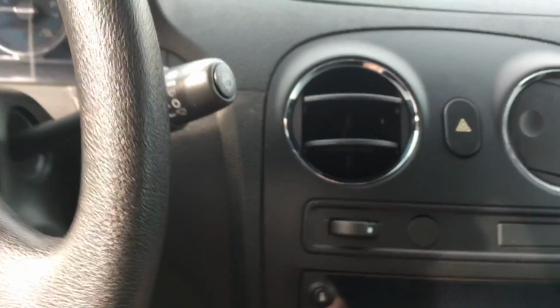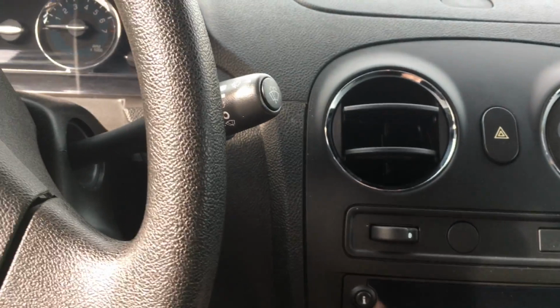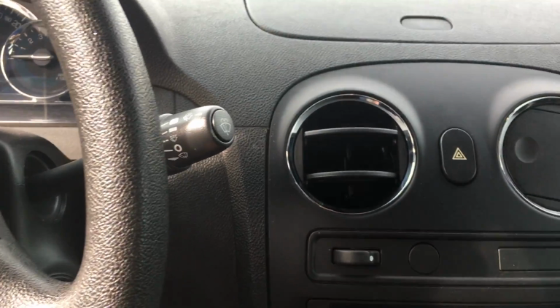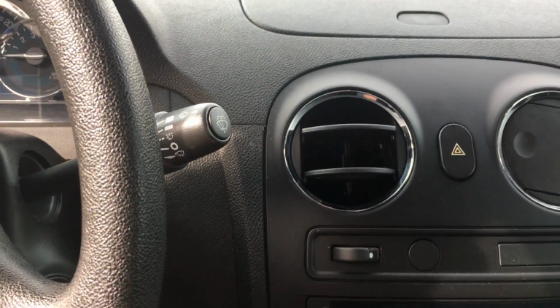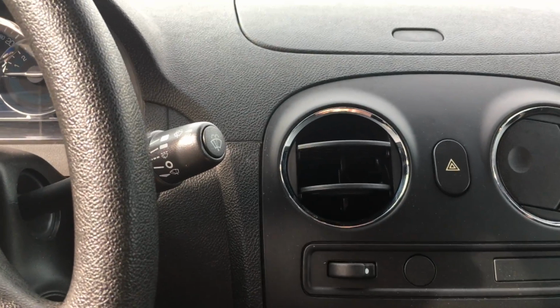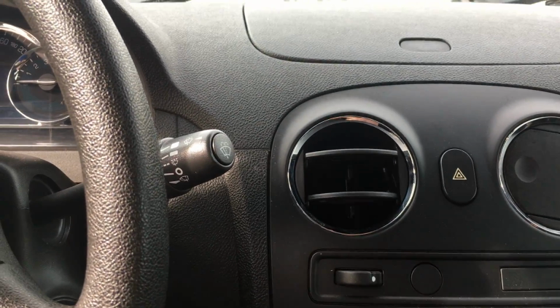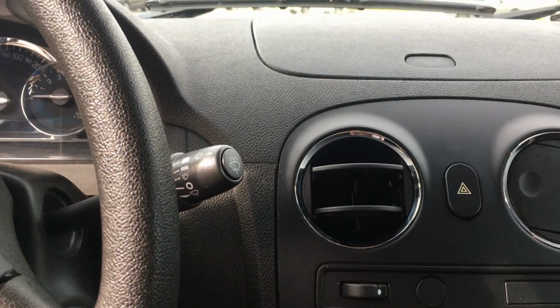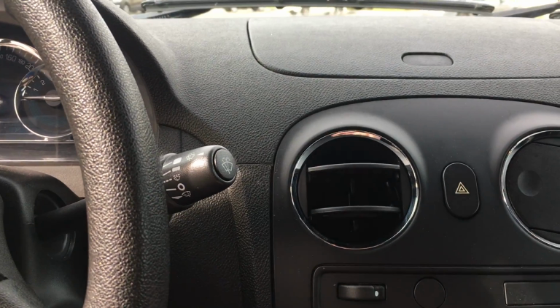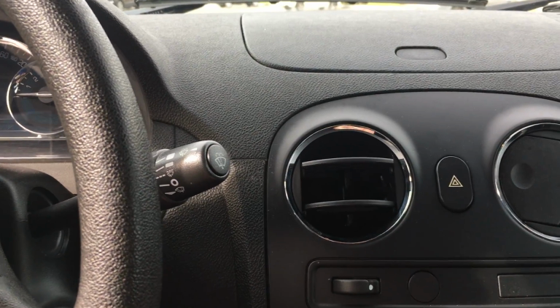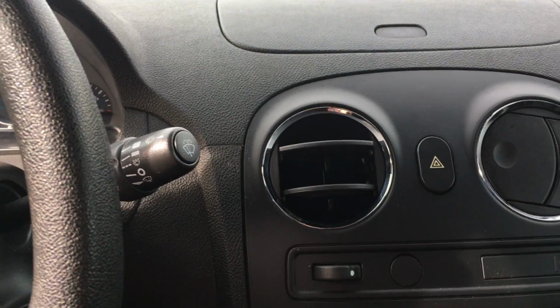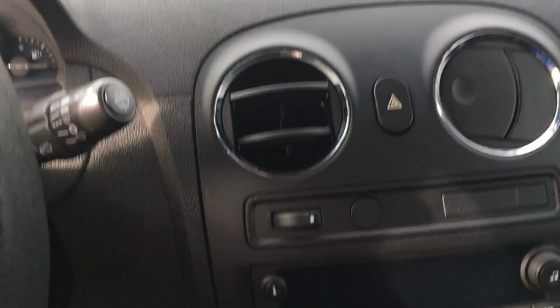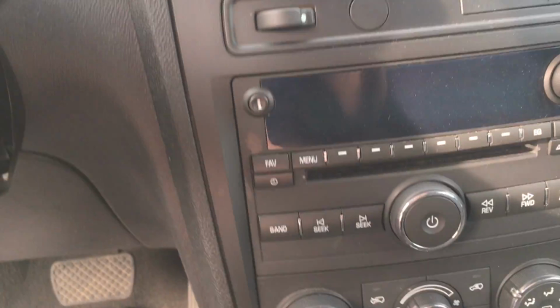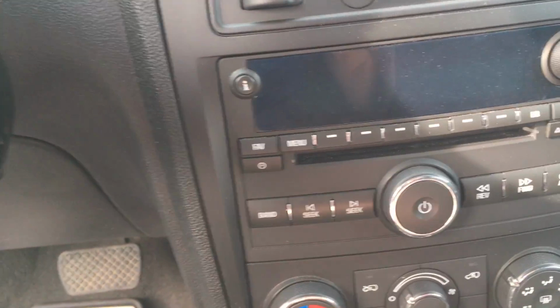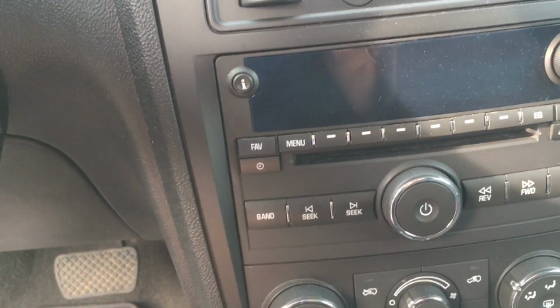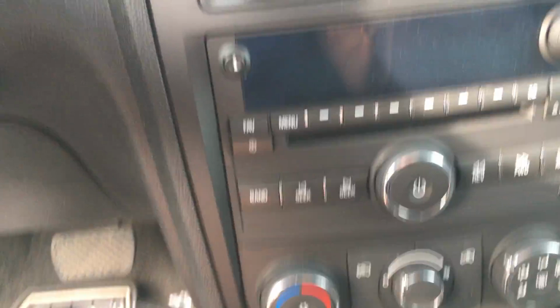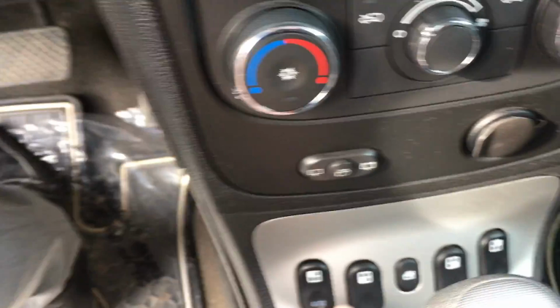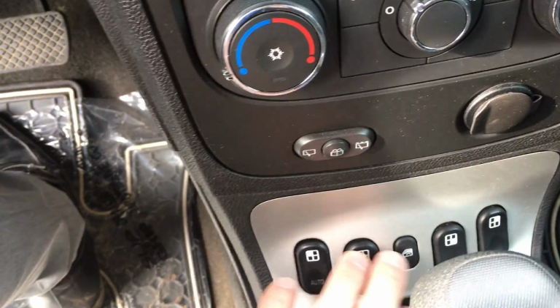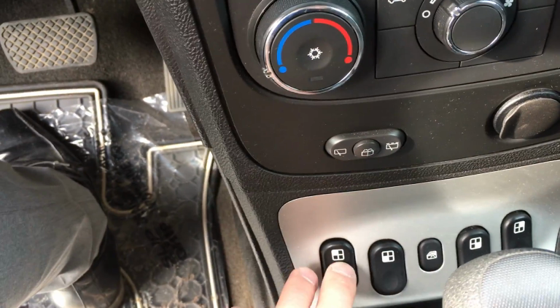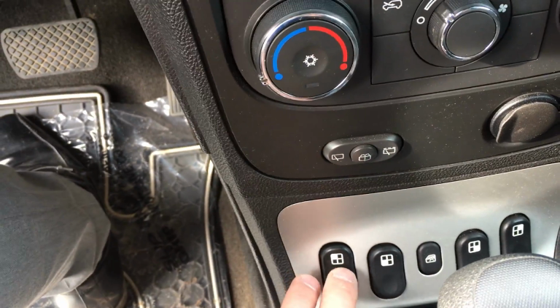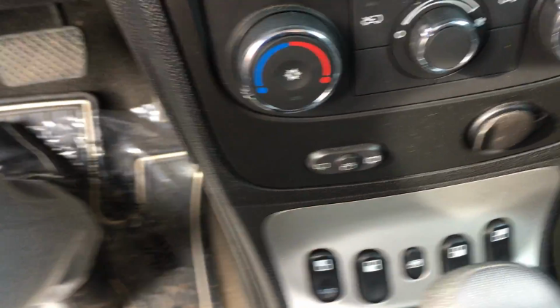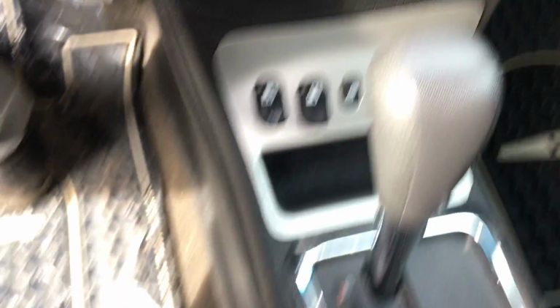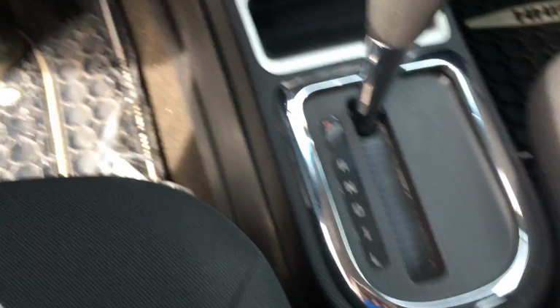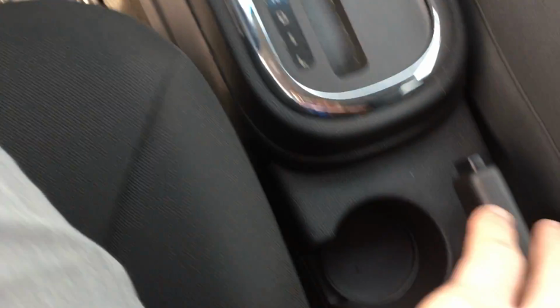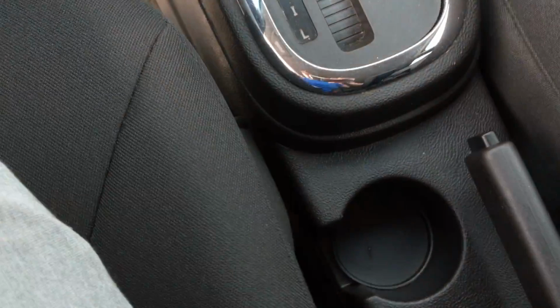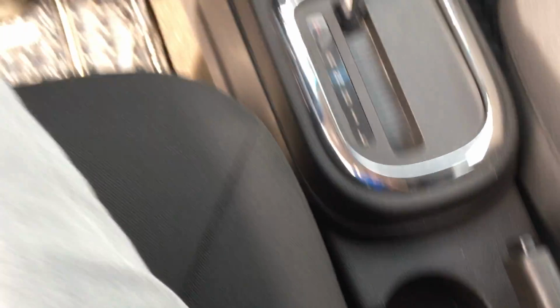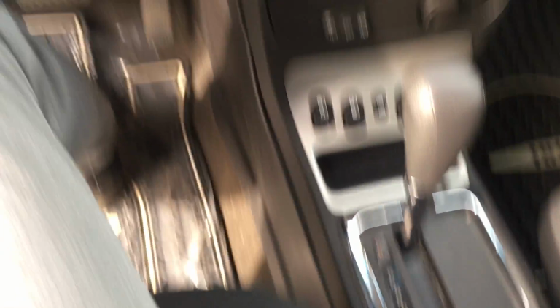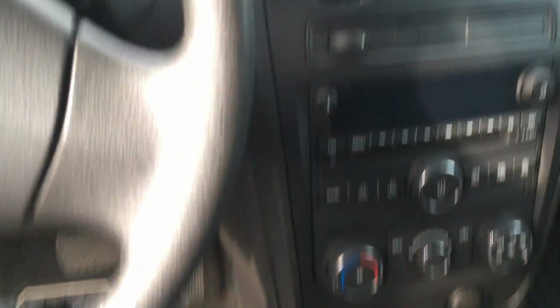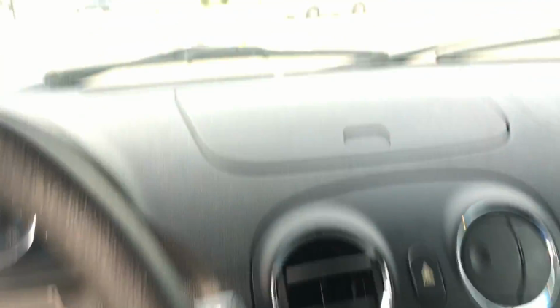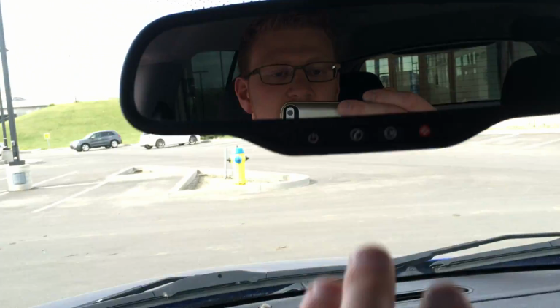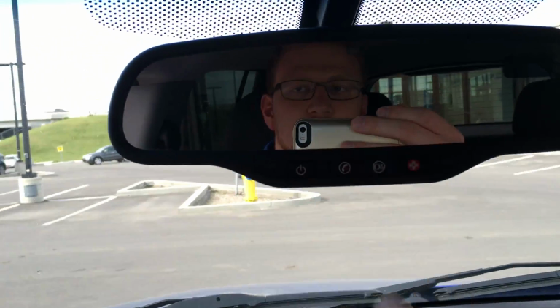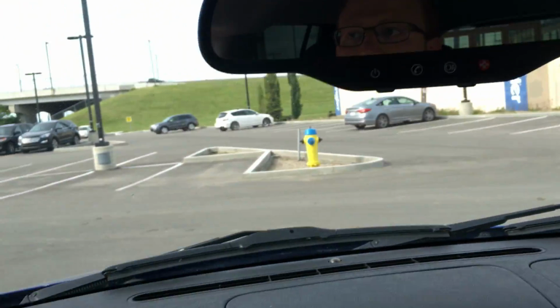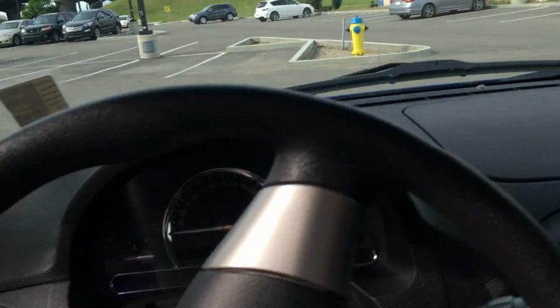You do have all your audio controls here, your AC controls, and then your window controls are right here, and your handbrake's right there. Nice vehicle, and you have your OnStar of course.